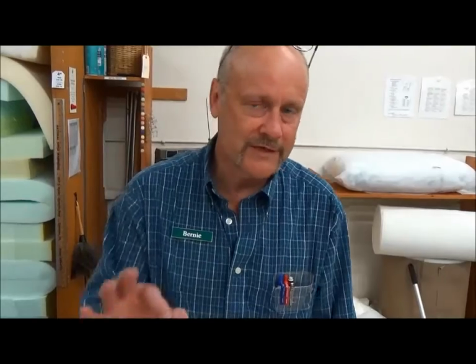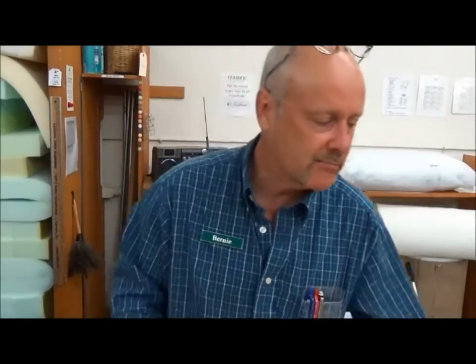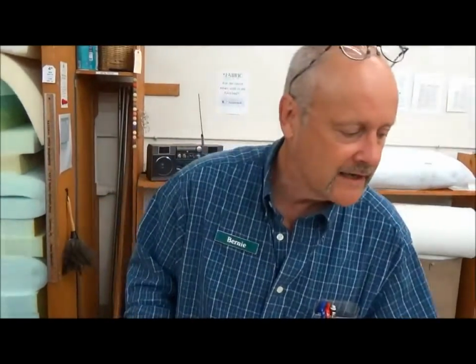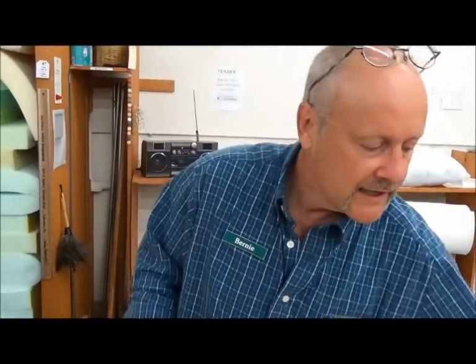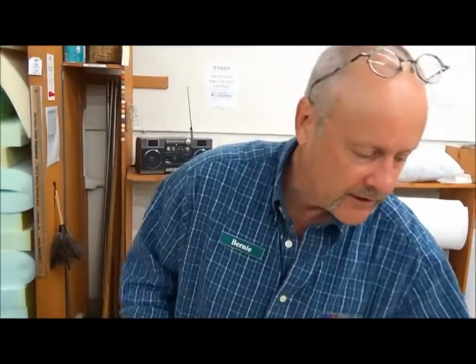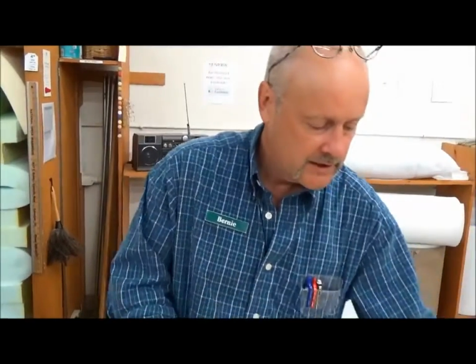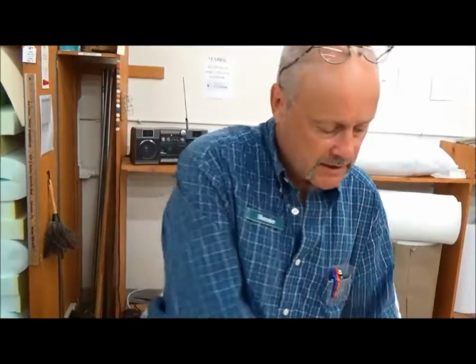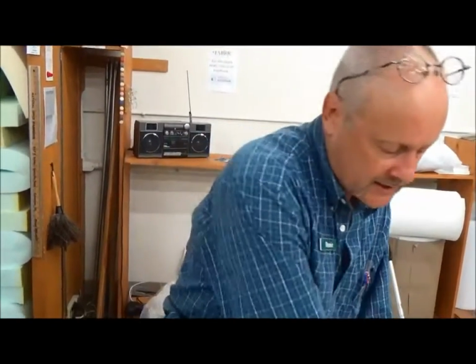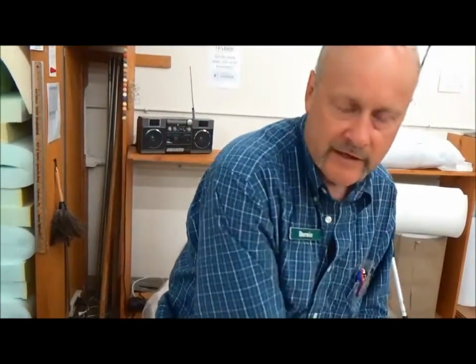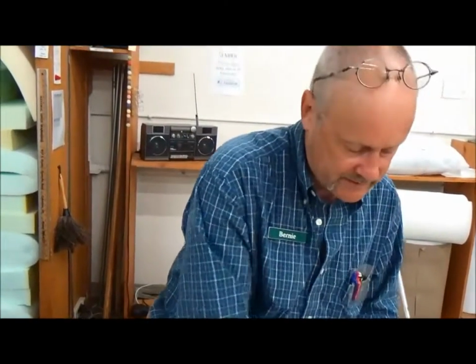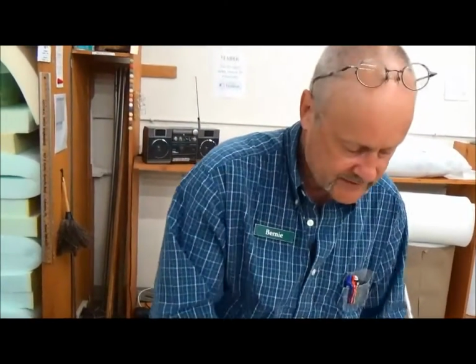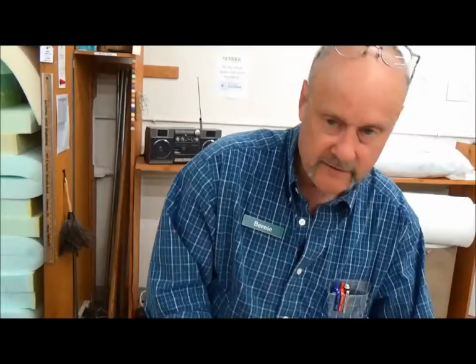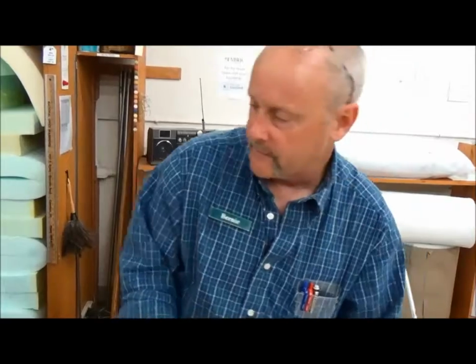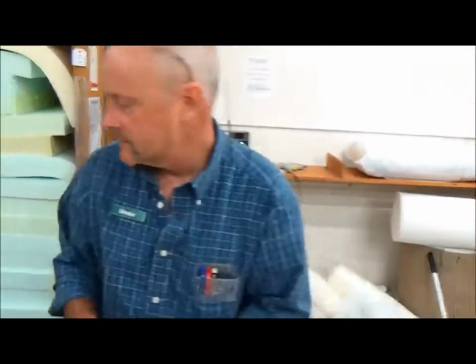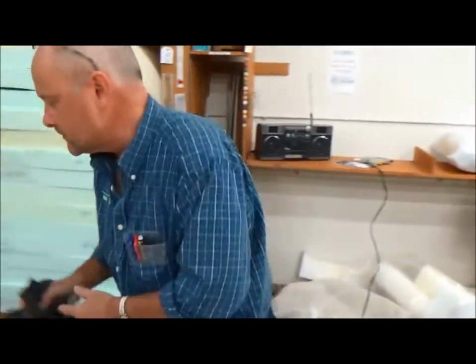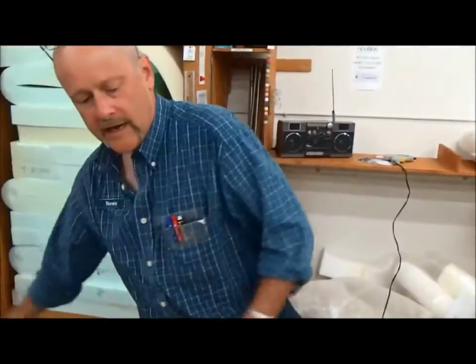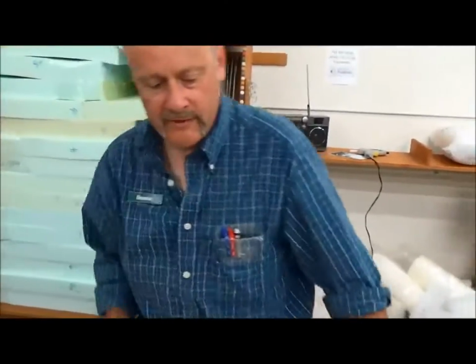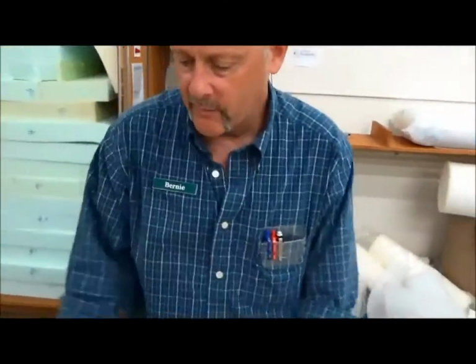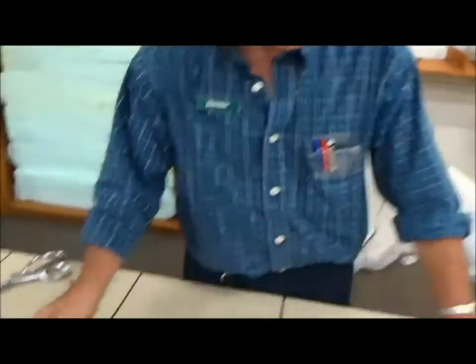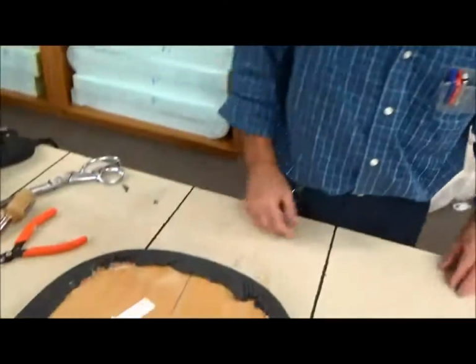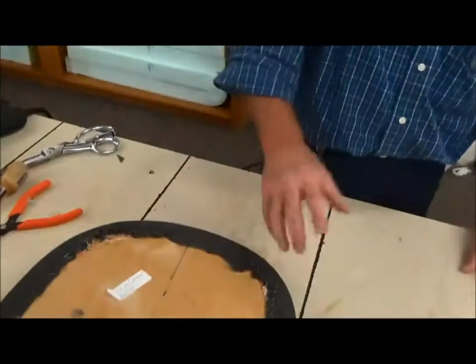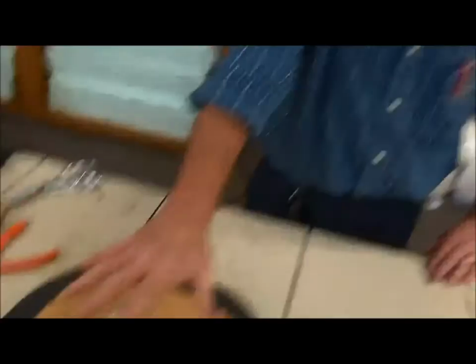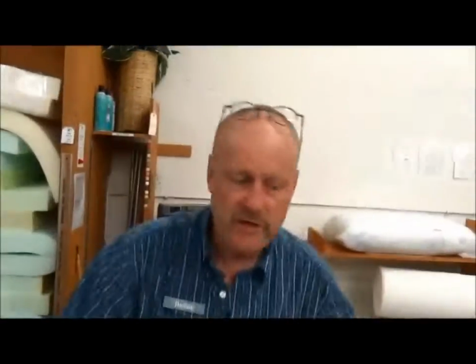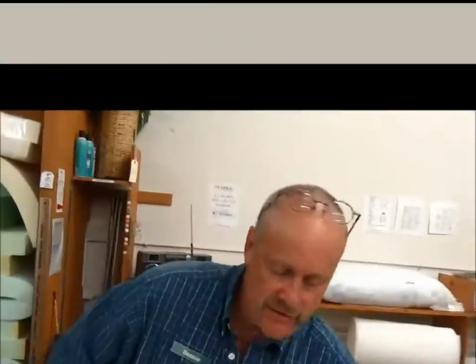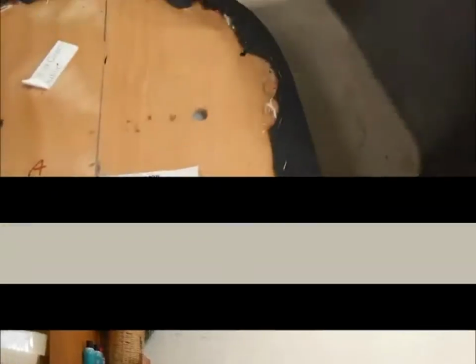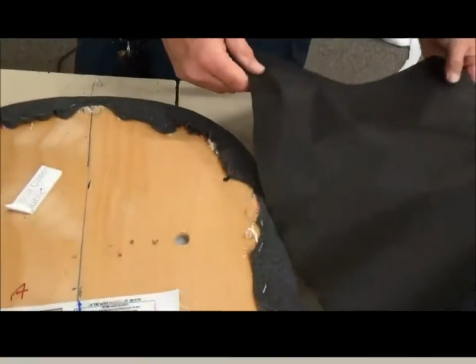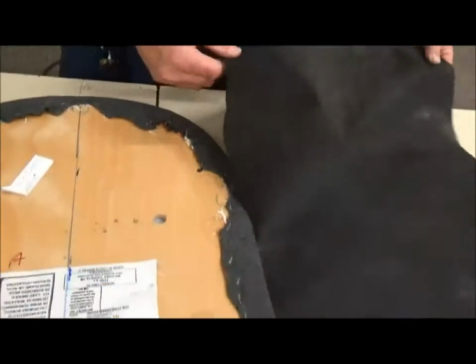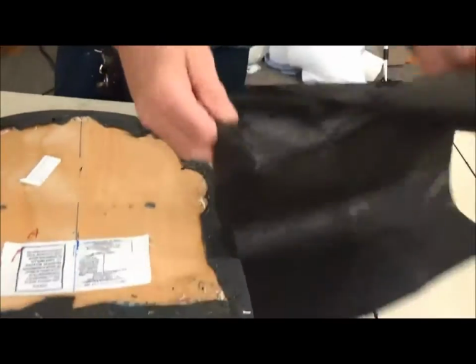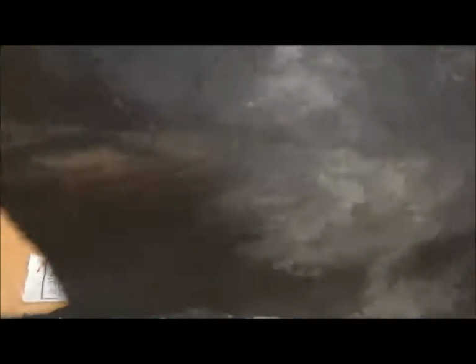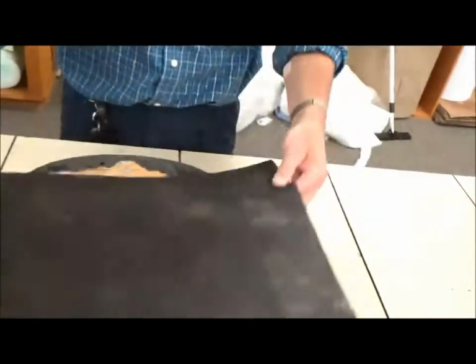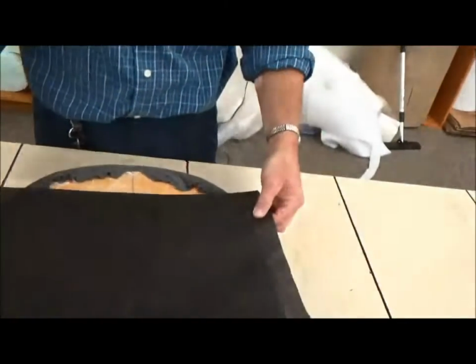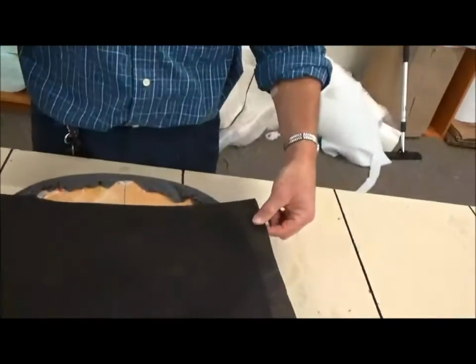So we're going to take some black cambric — it's very inexpensive, we sell it here at Fabric Farms Interiors — and I'll be right back with some. All right, we're going to take our black cambric now and cover that up.